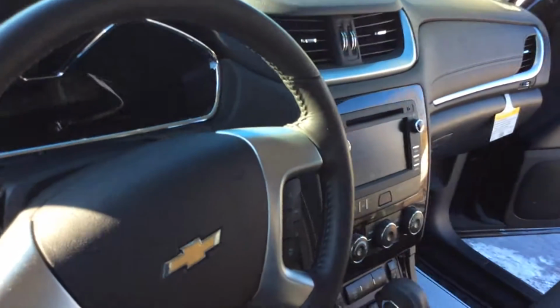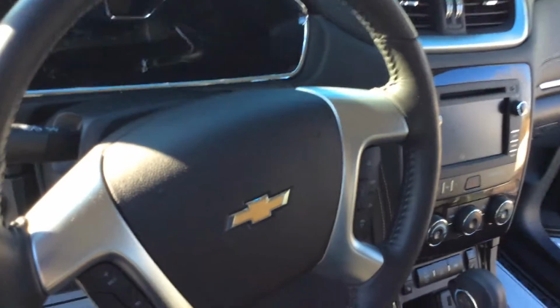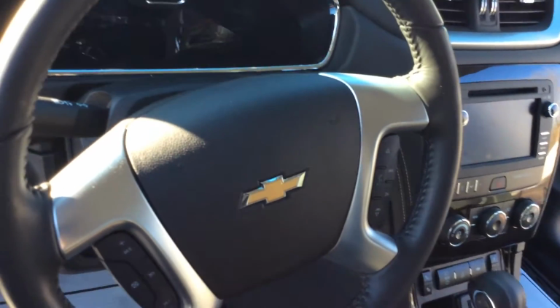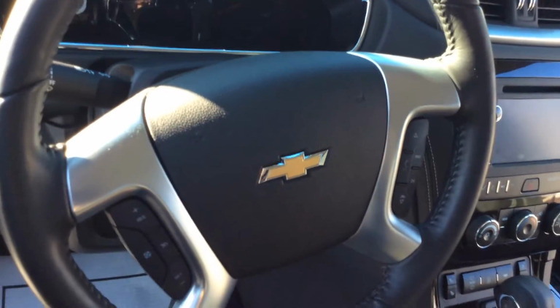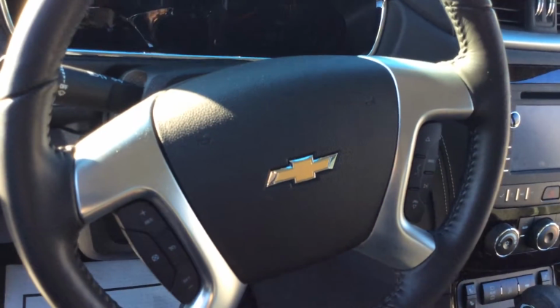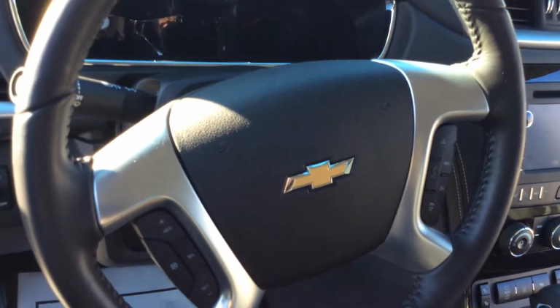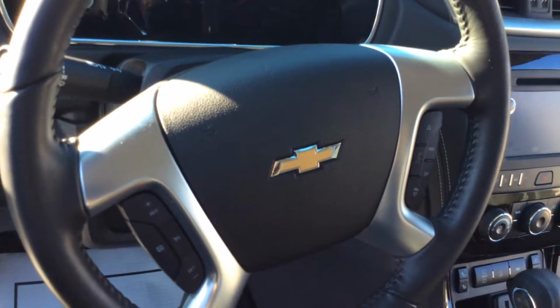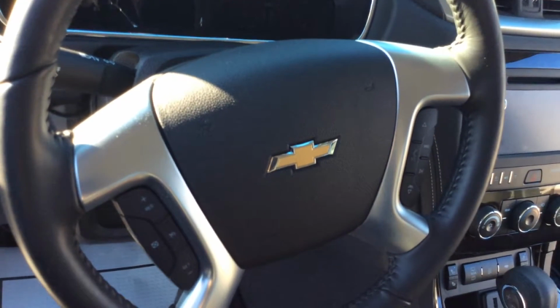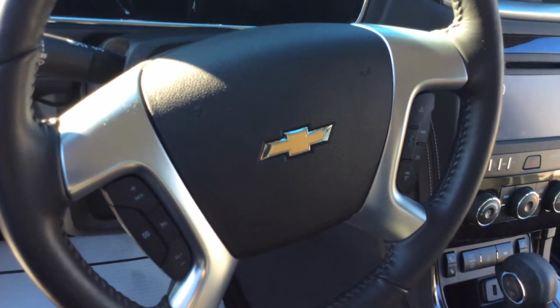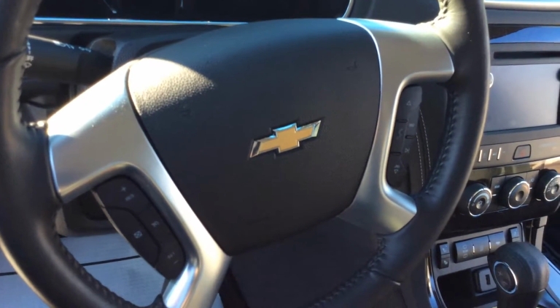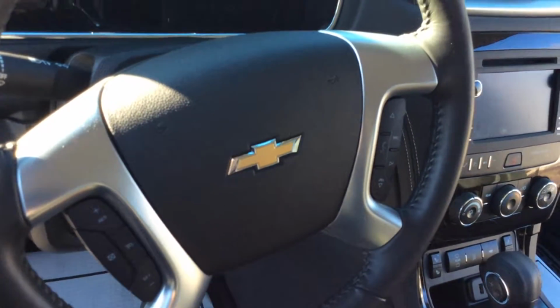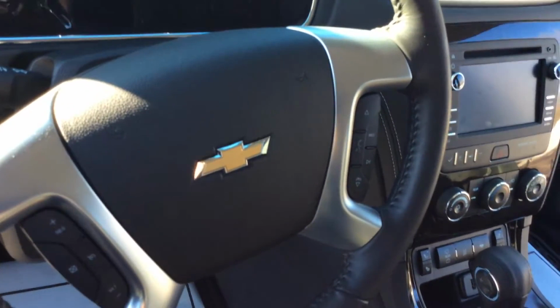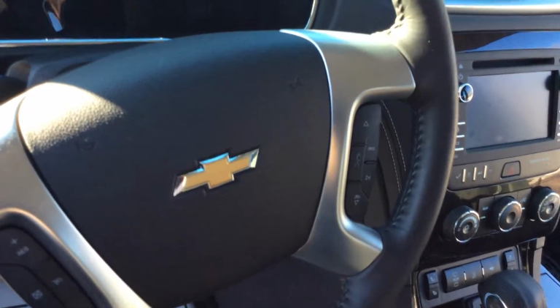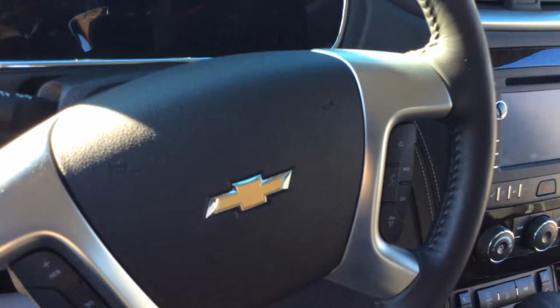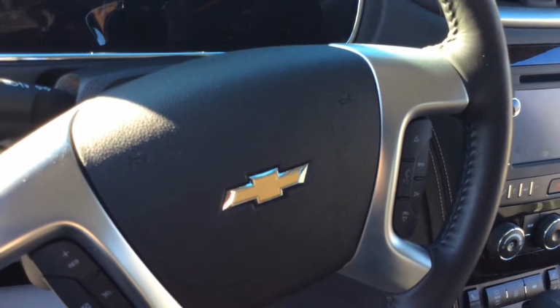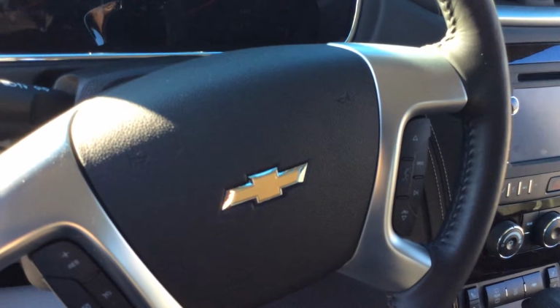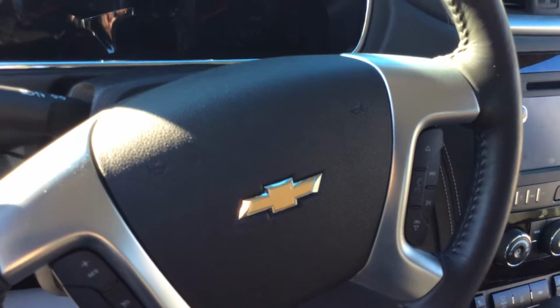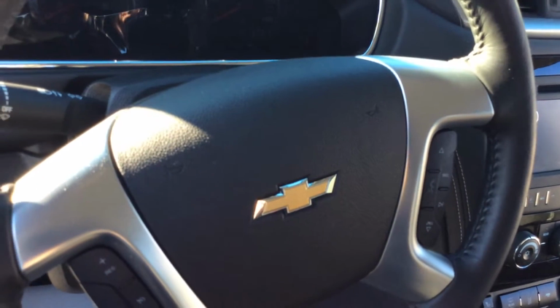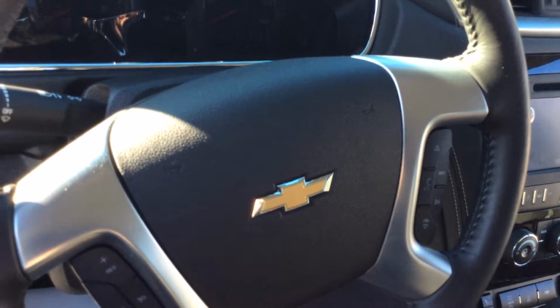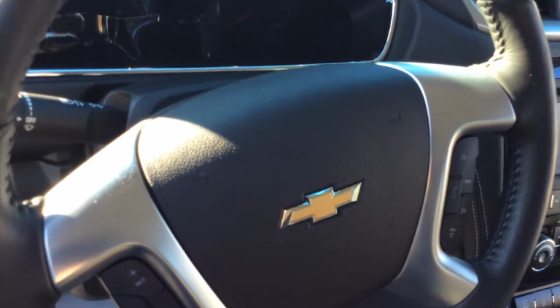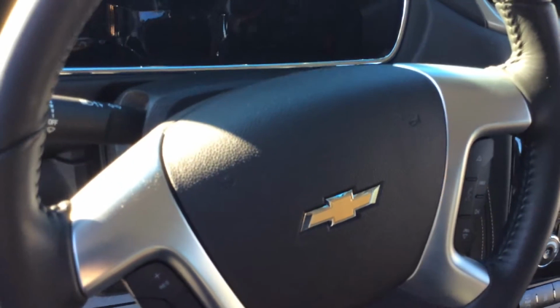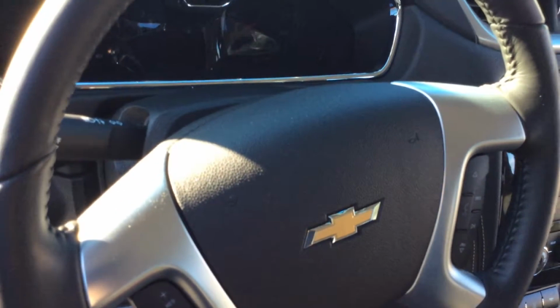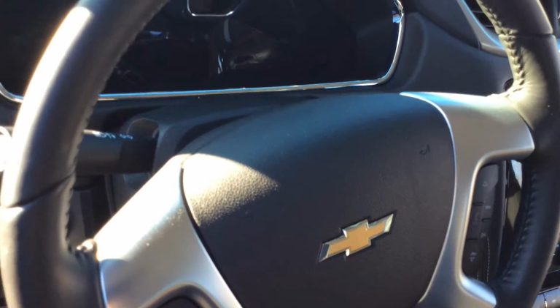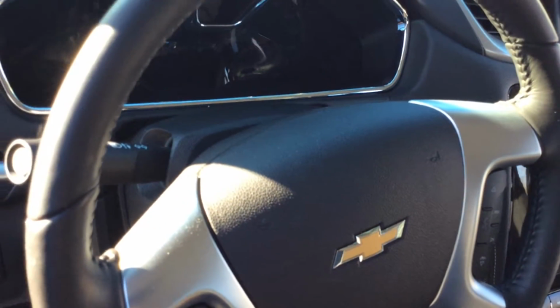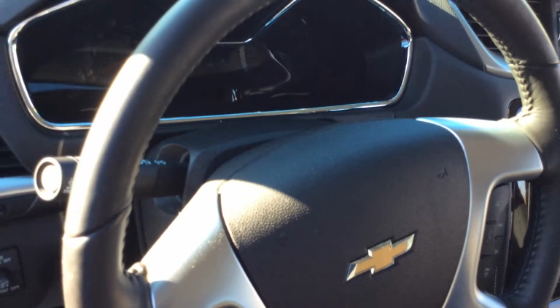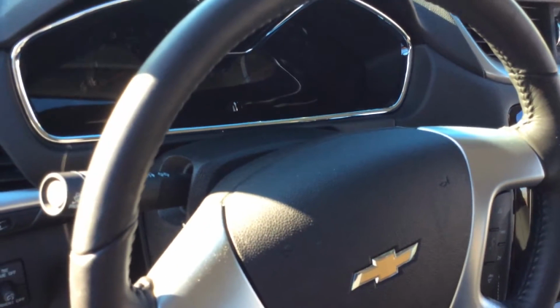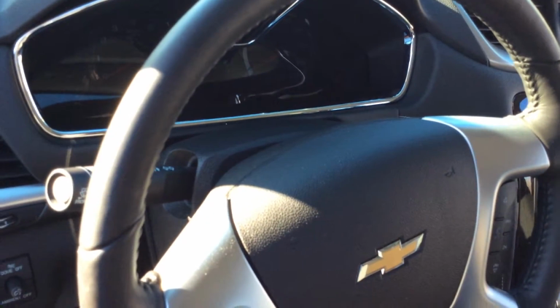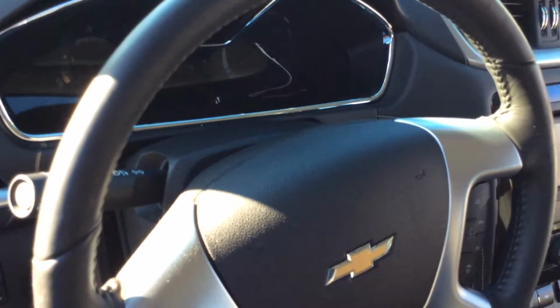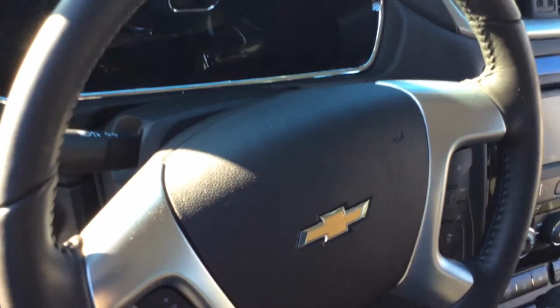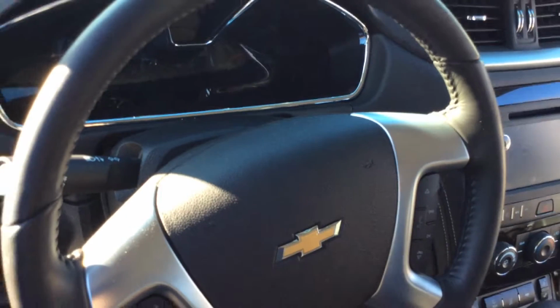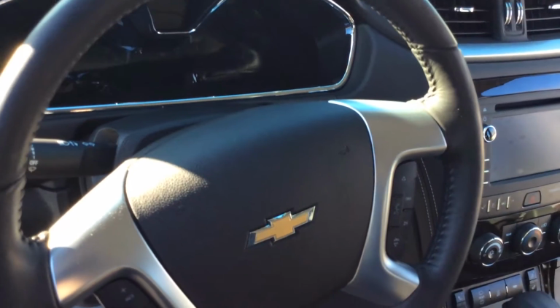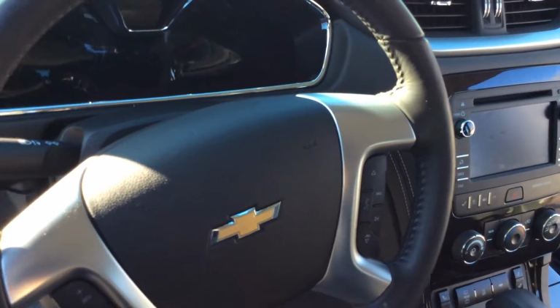As we look at the steering wheel here, you'll notice that your cruise control is on your left and your Bluetooth and your stereo functions are on your right. It does have tilt and telescopic steering wheel as well.